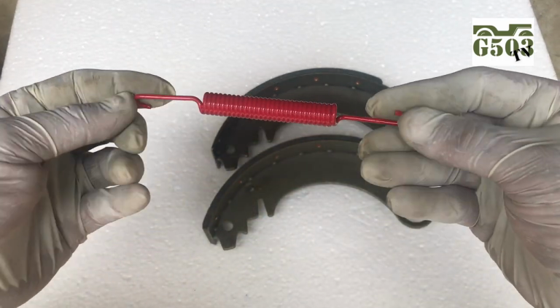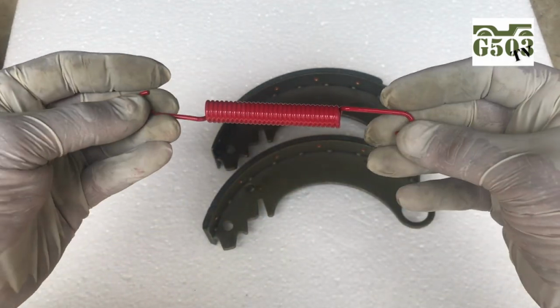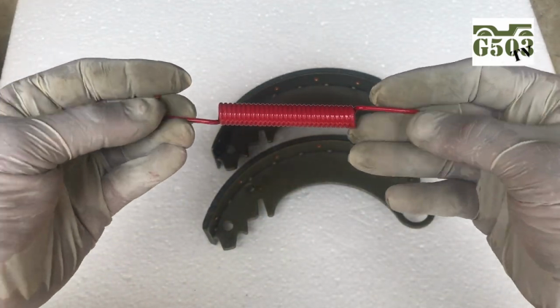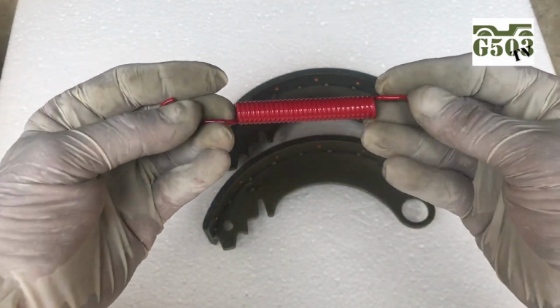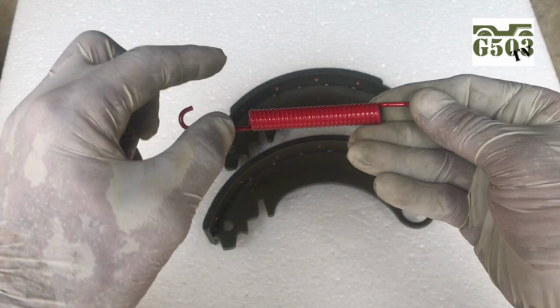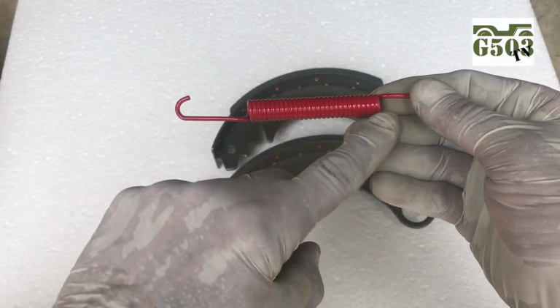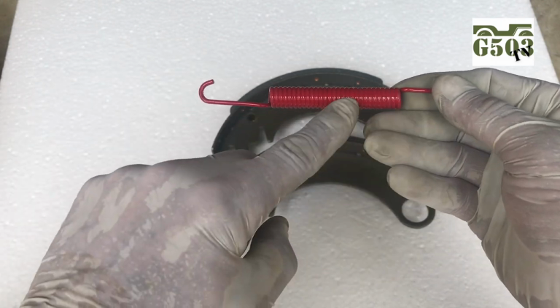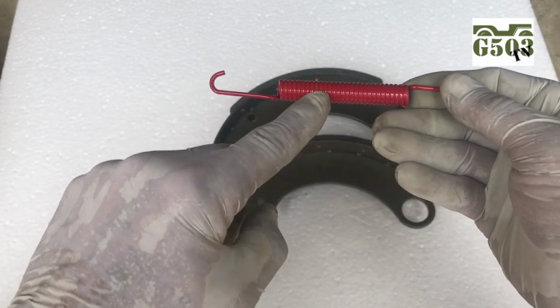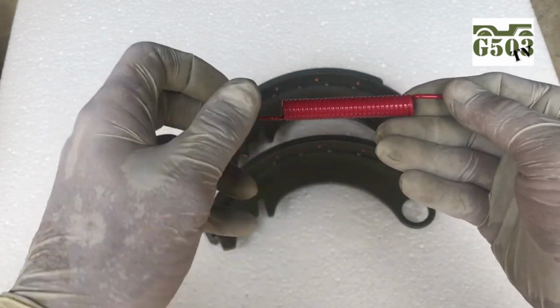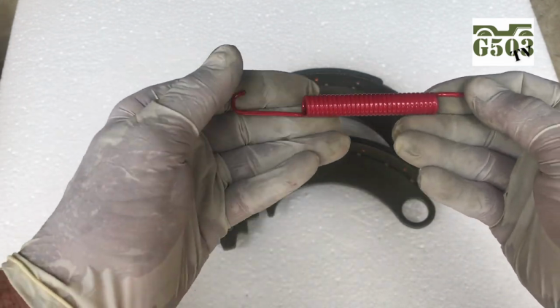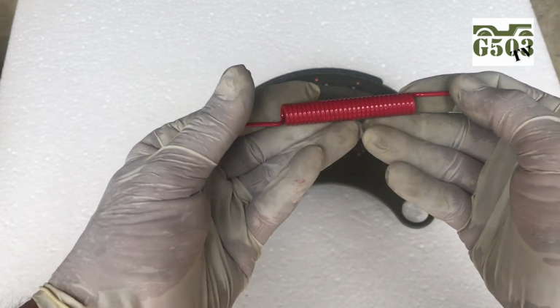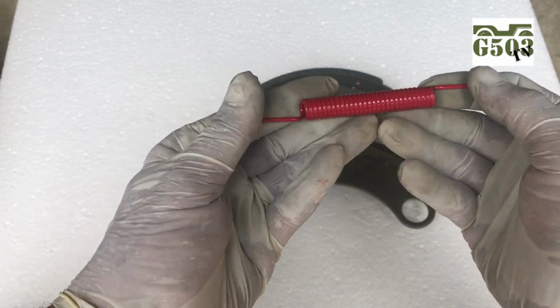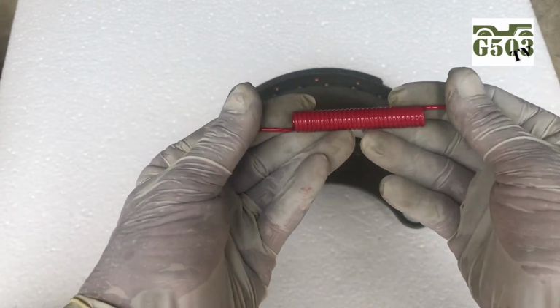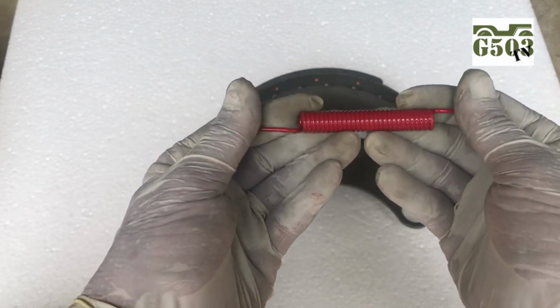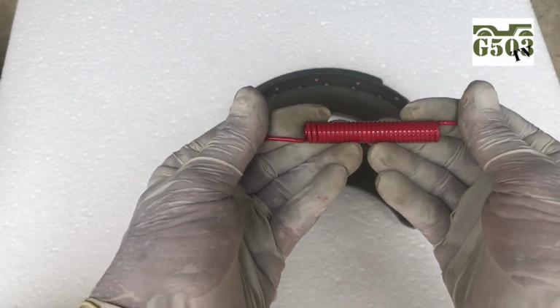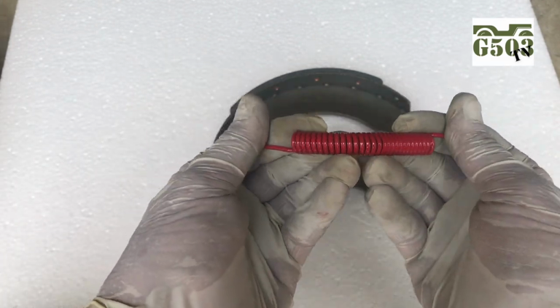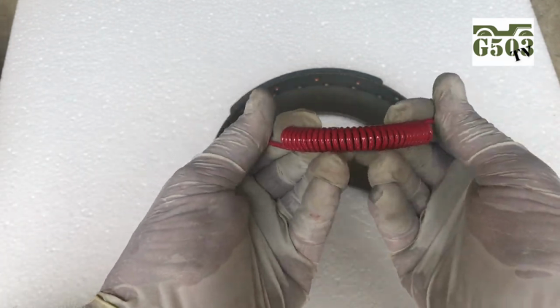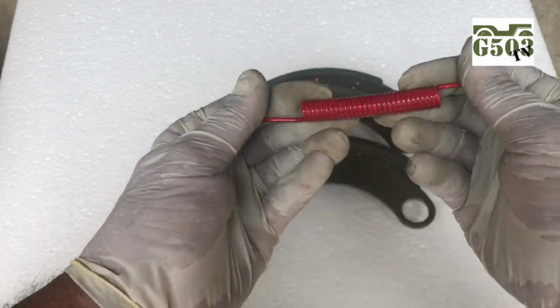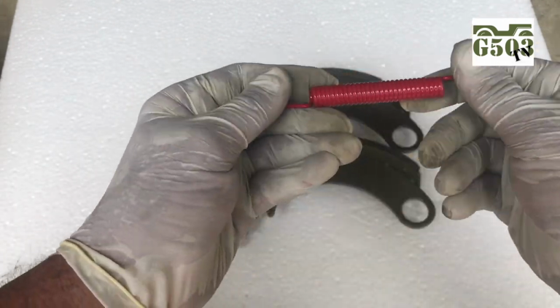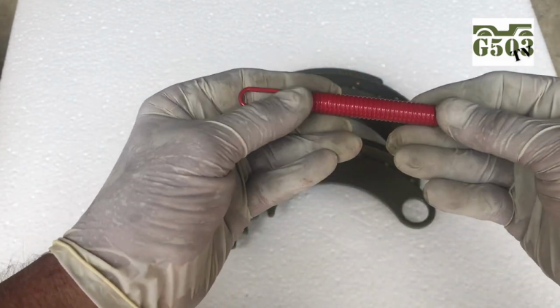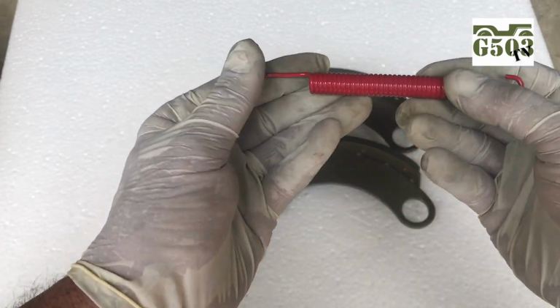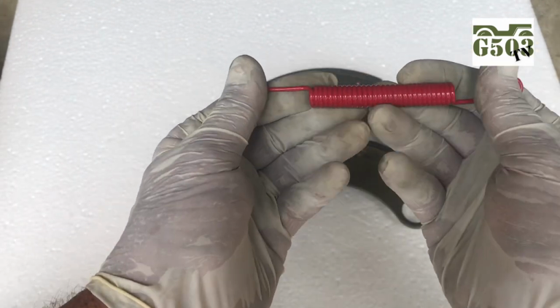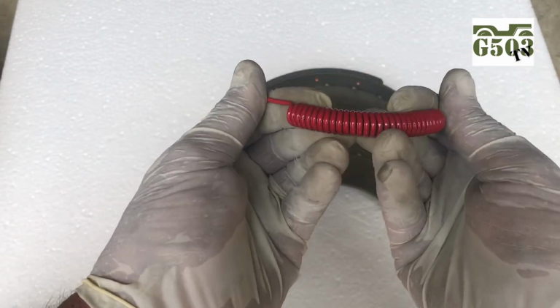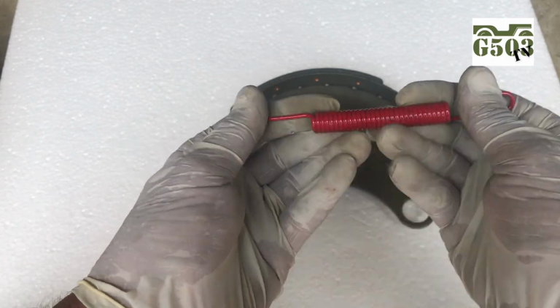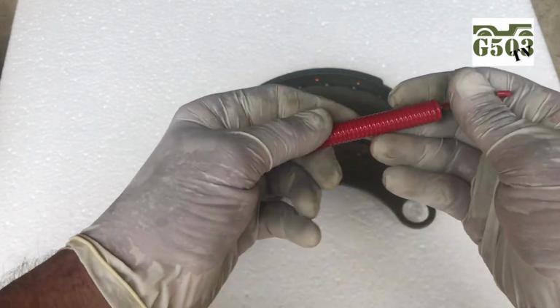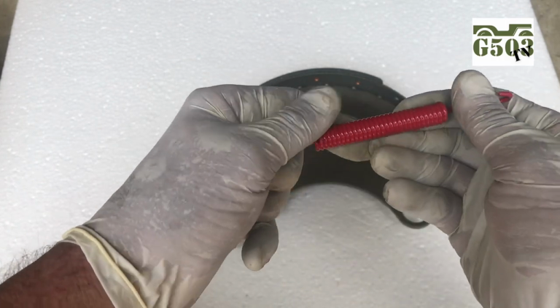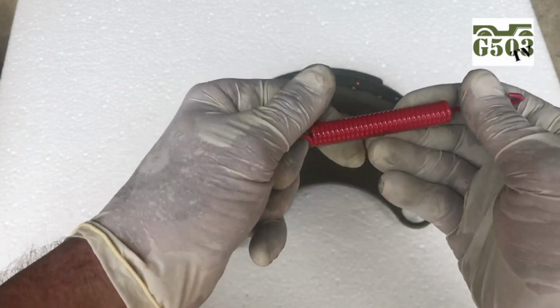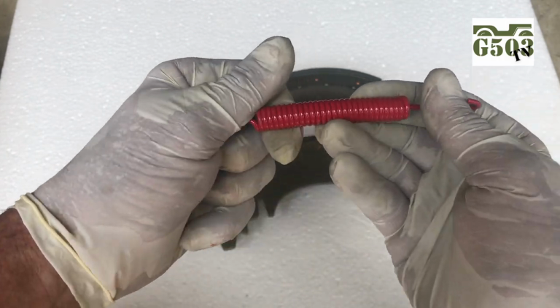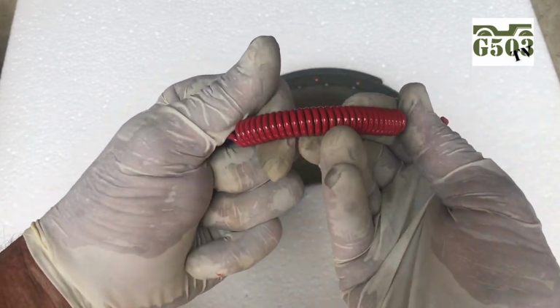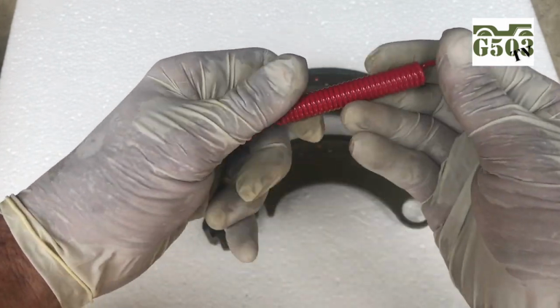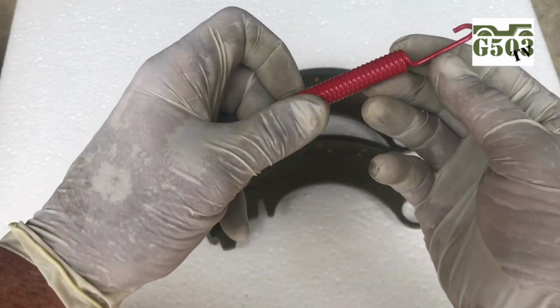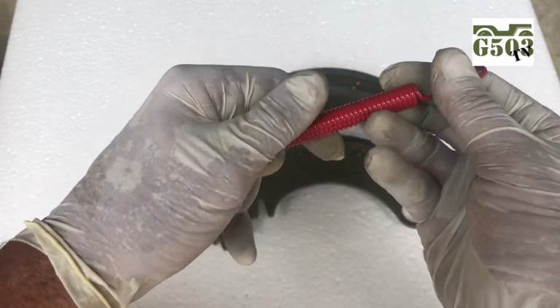Here we've got the return spring all coated up nice. We'll give that a test and see if it's nice and flexible. It looks good — we'll pop the paint off there. They paint these sometimes and it sticks together, so it's a good idea to do that.